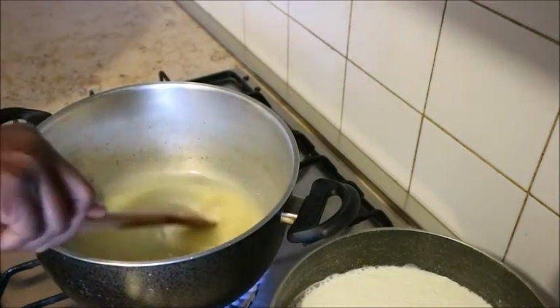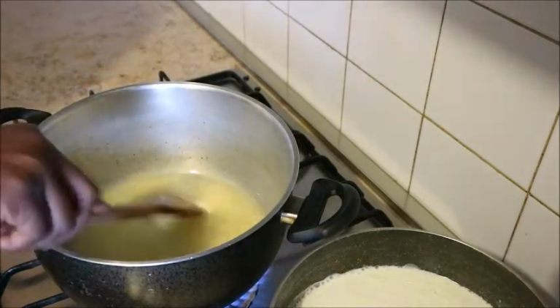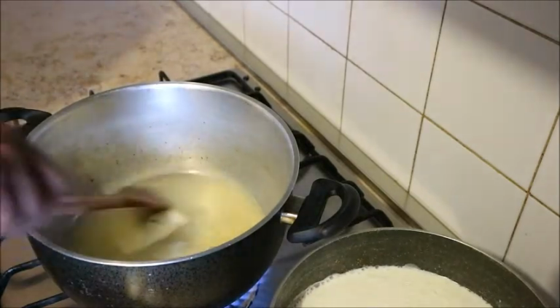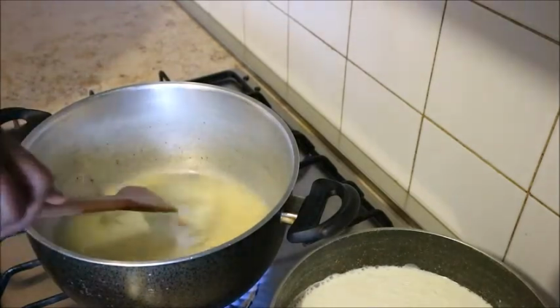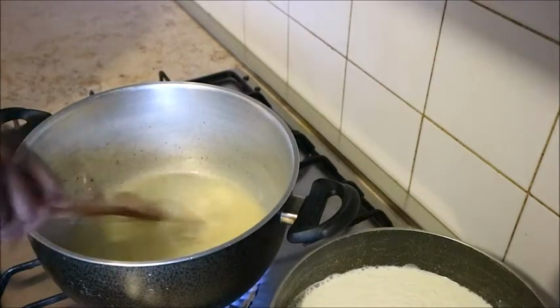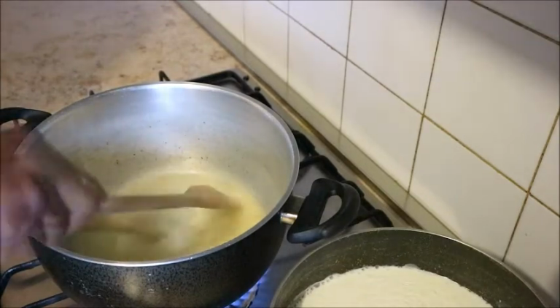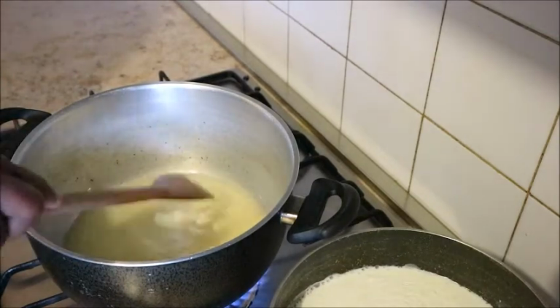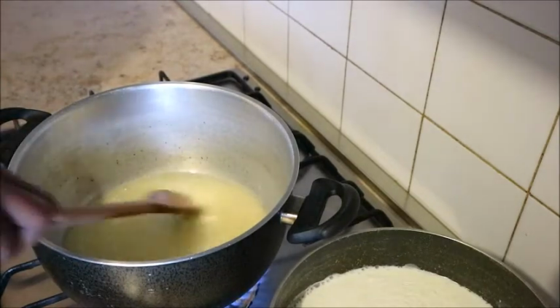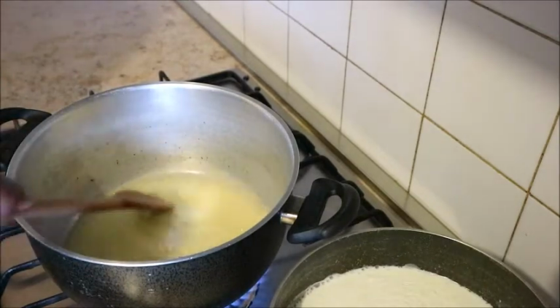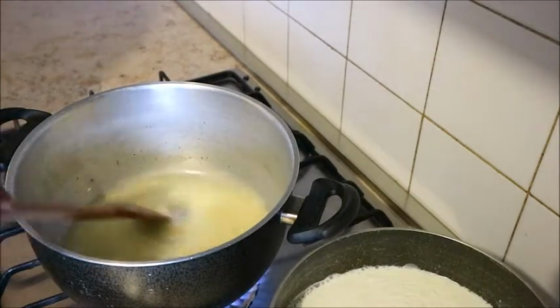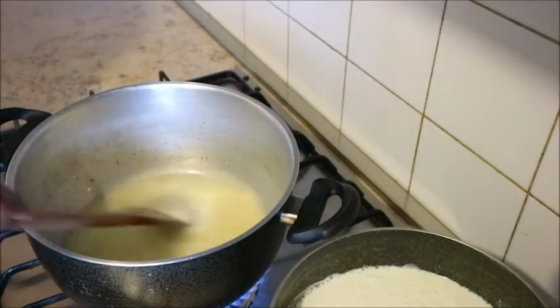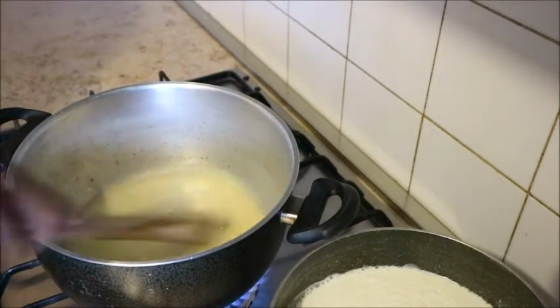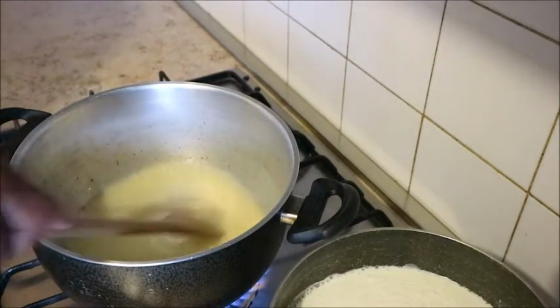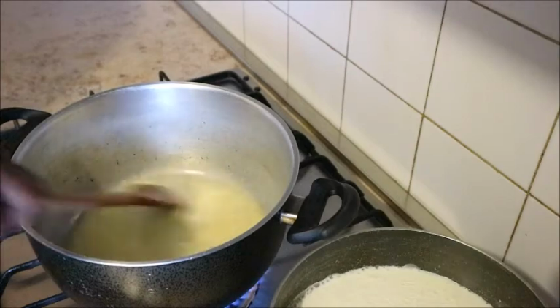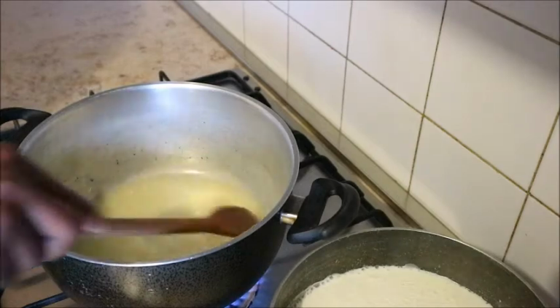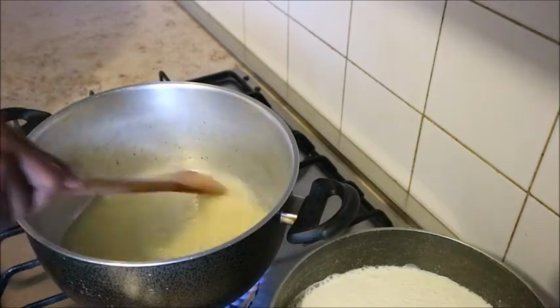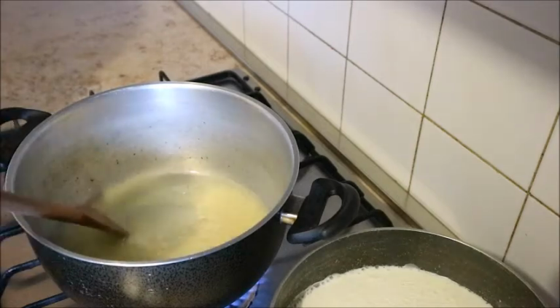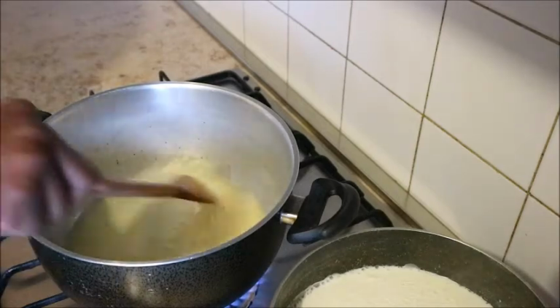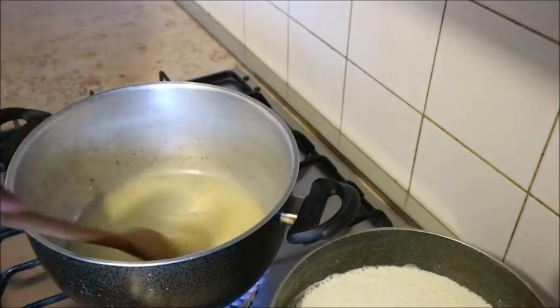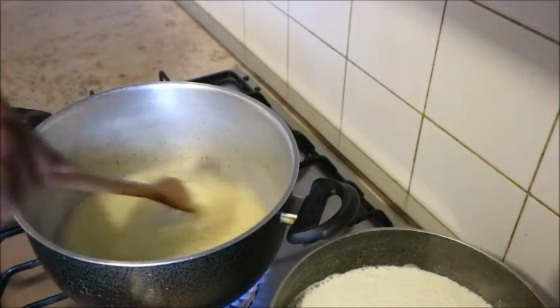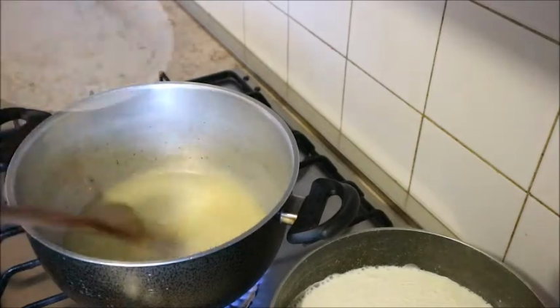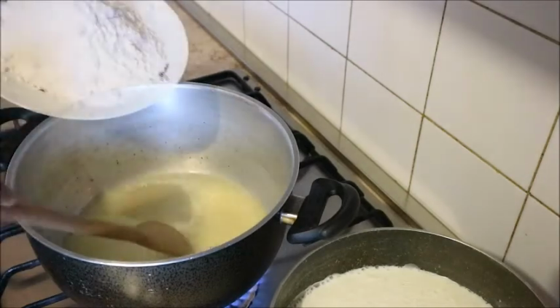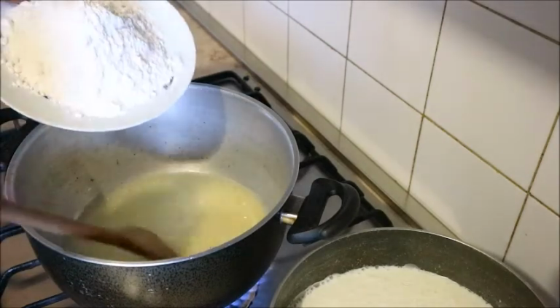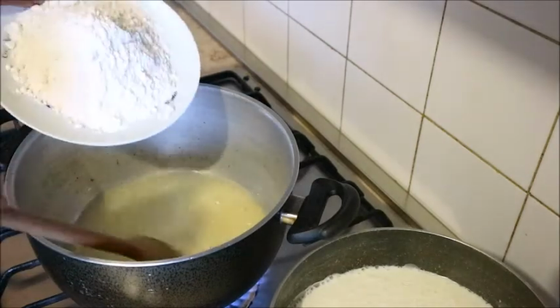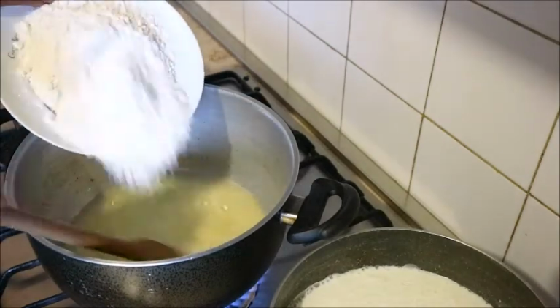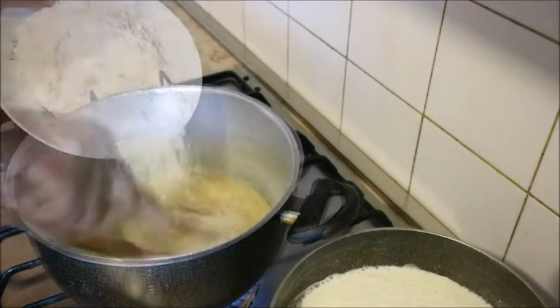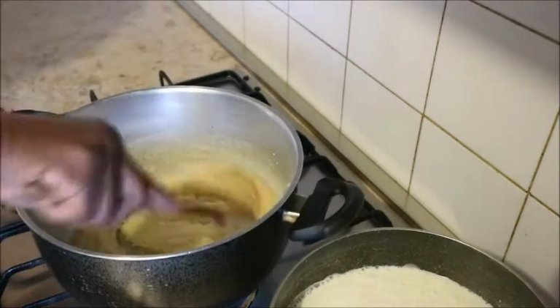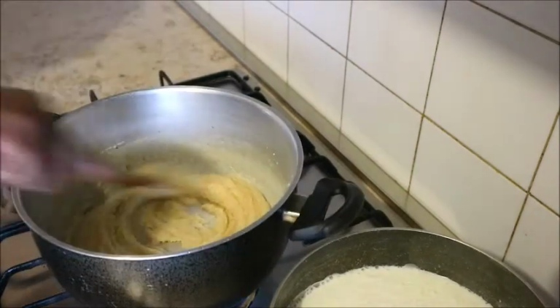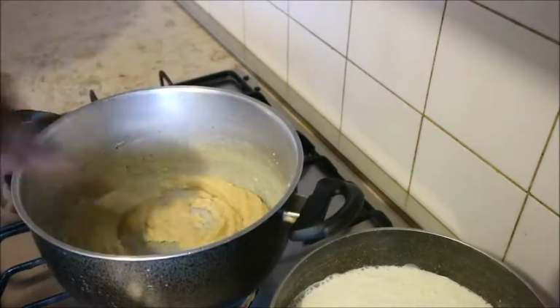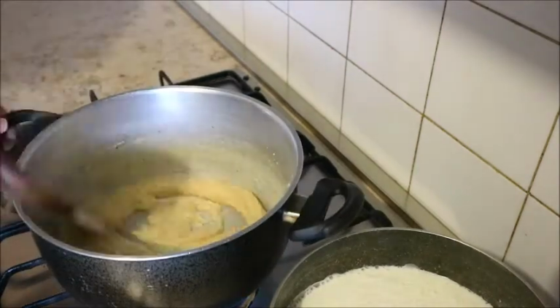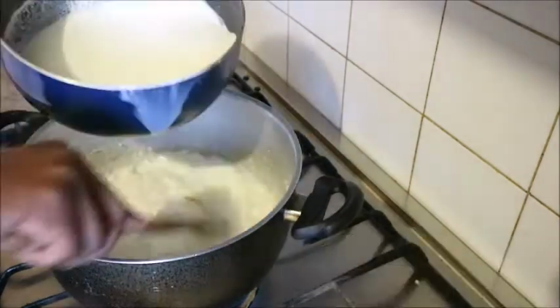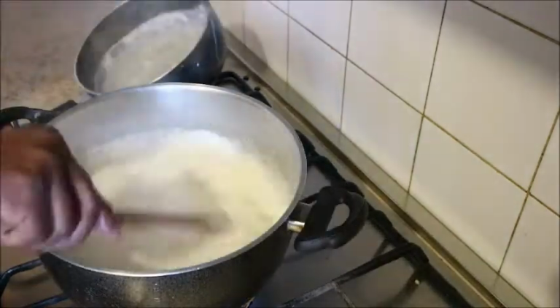When you see that the butter has been melted, the next thing to do is to add the flour. Stir it together with the butter.